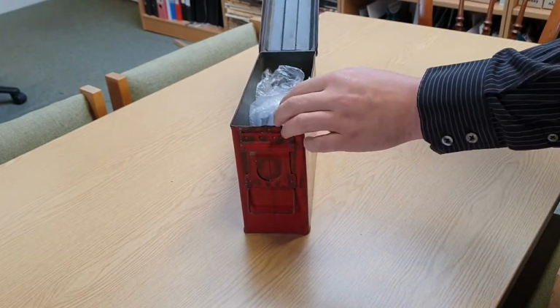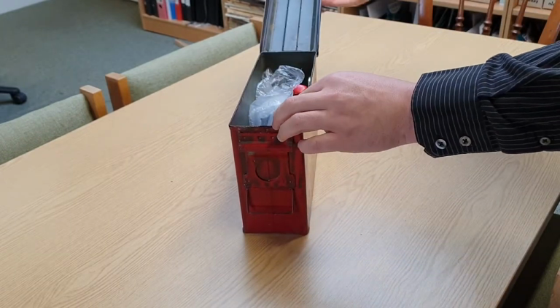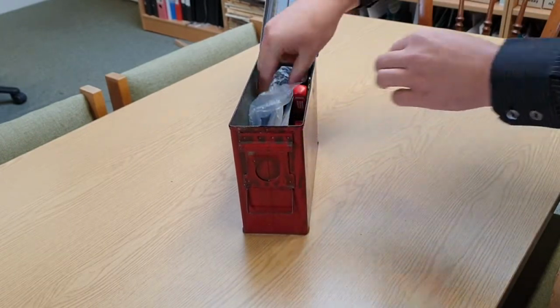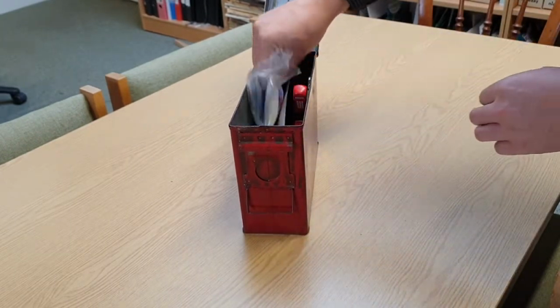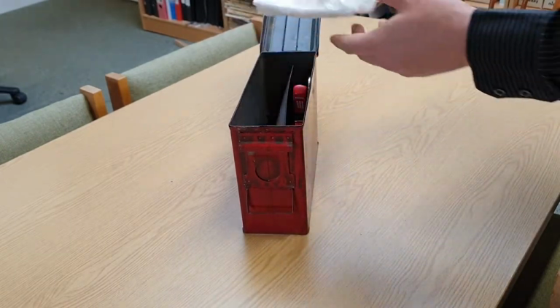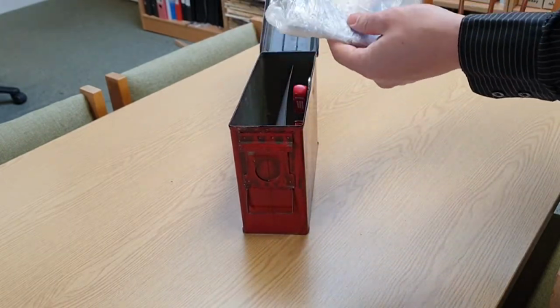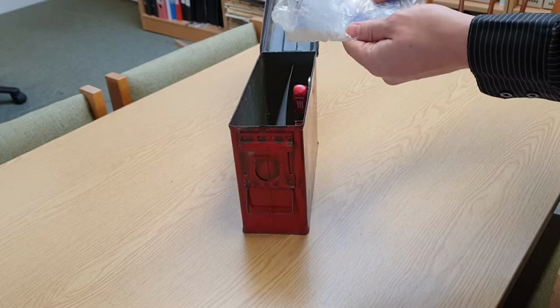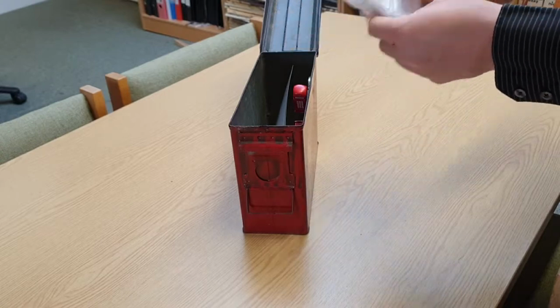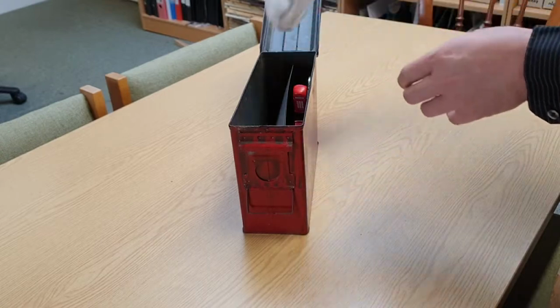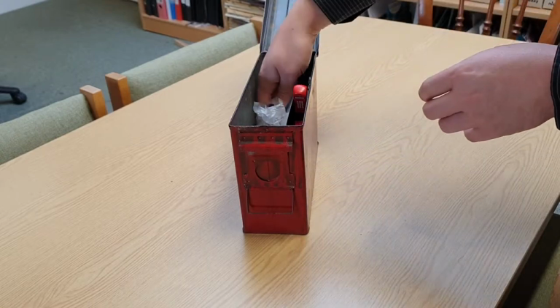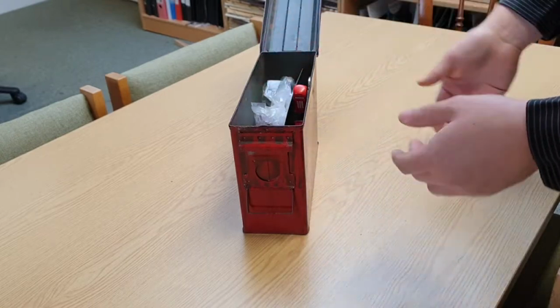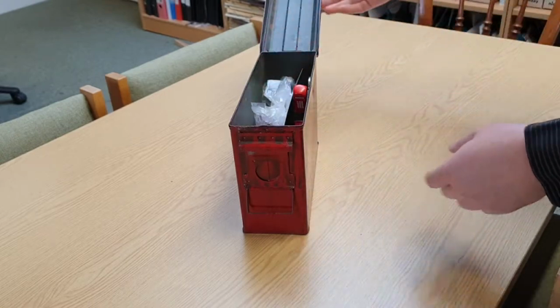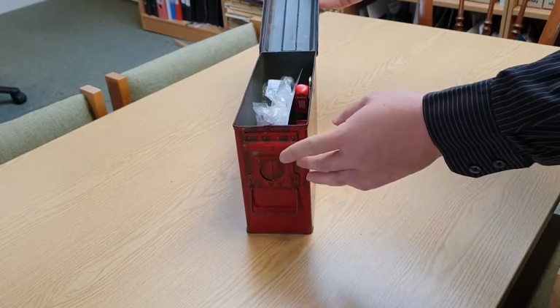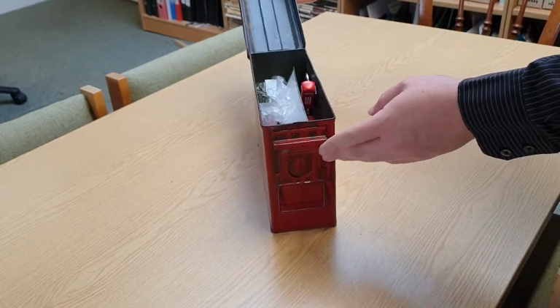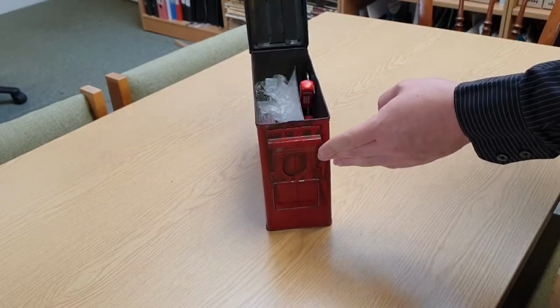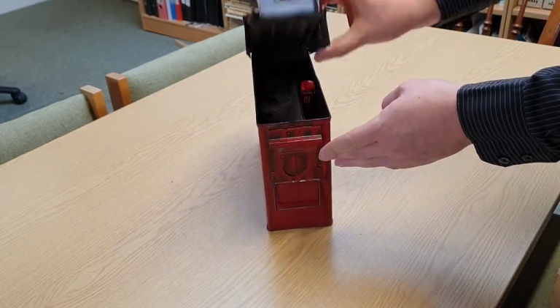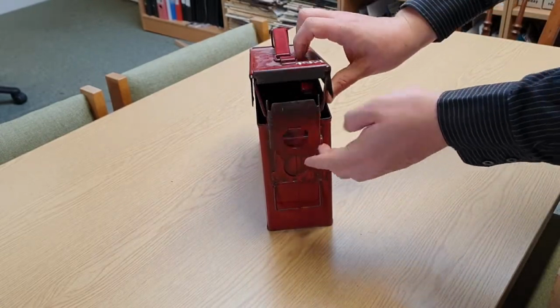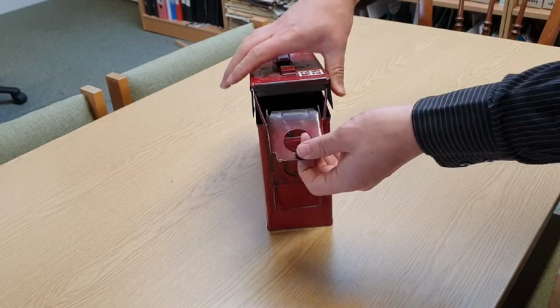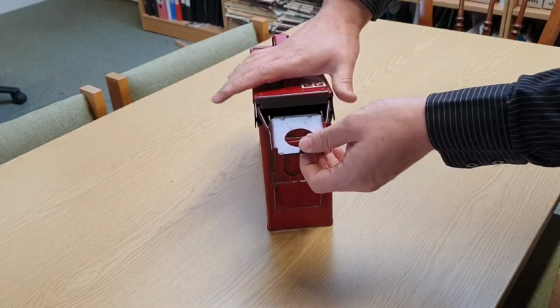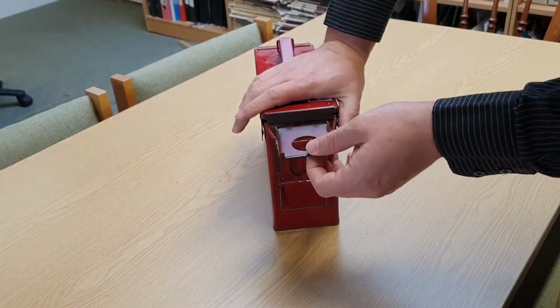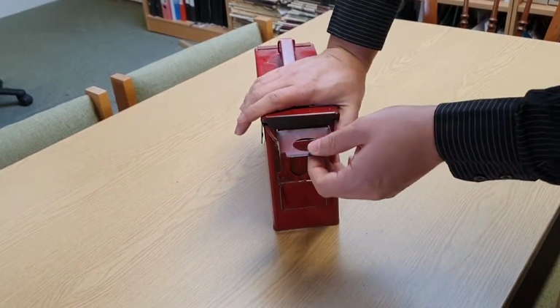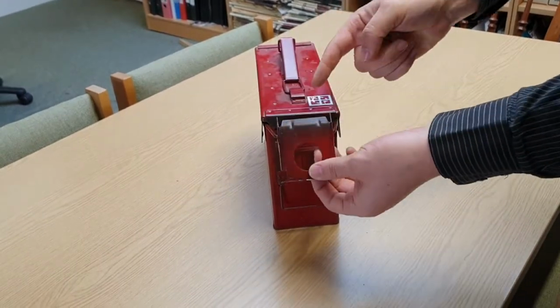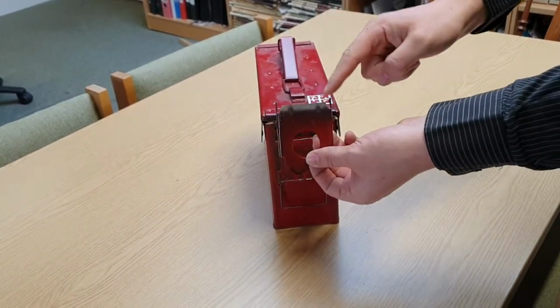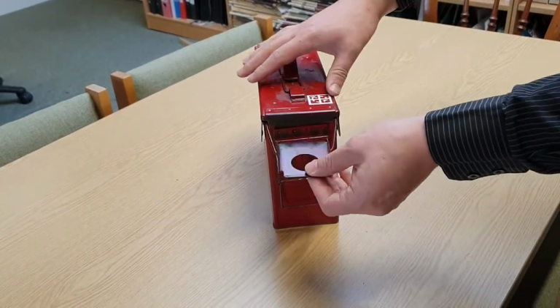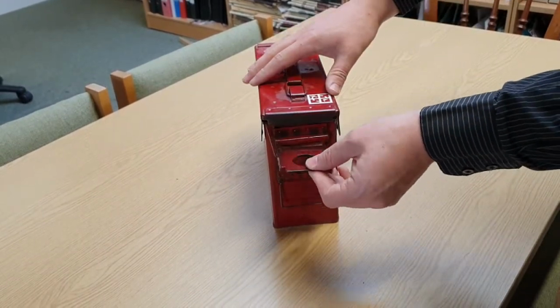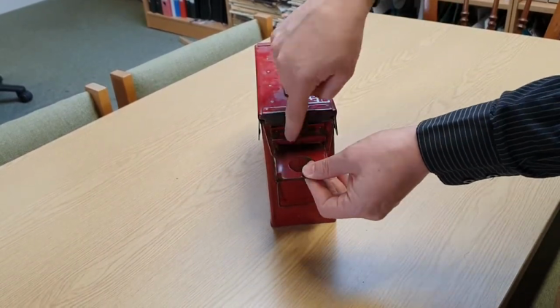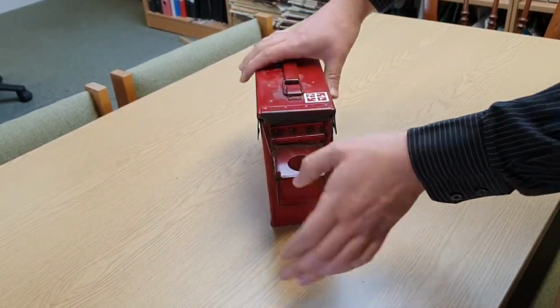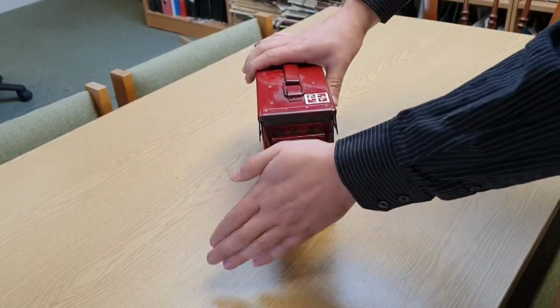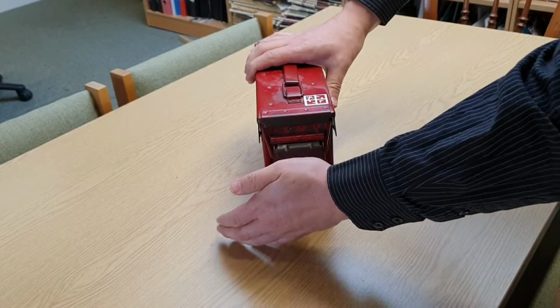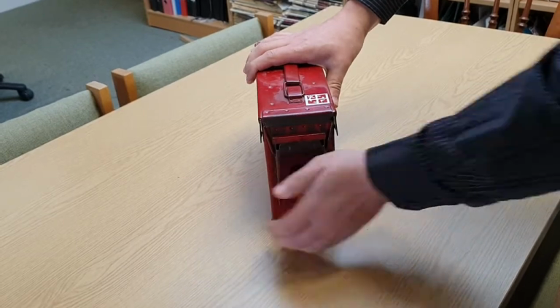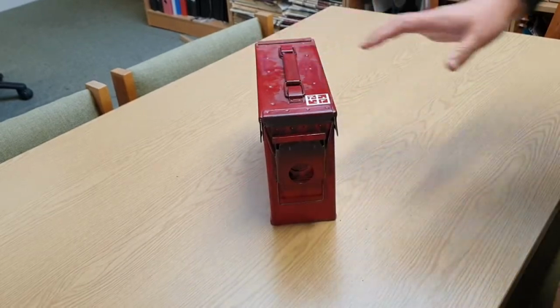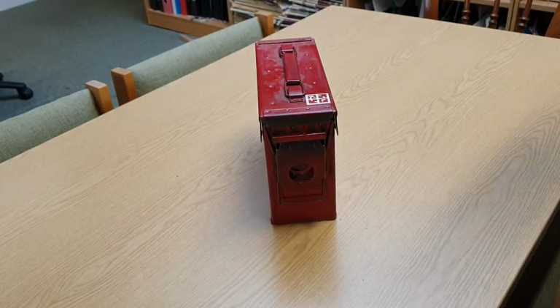Once you've got it open, you can pull out the log and sign it as usual, perform any trades. To seal it, close the lid, push it down all the way, then tuck the hooks underneath the lip and push down to lock.